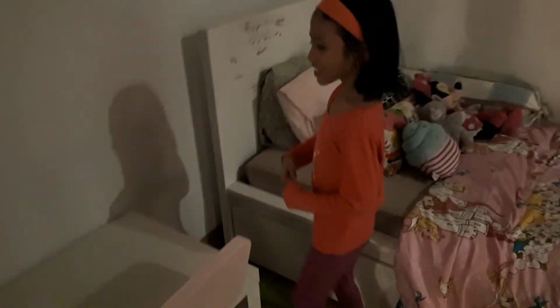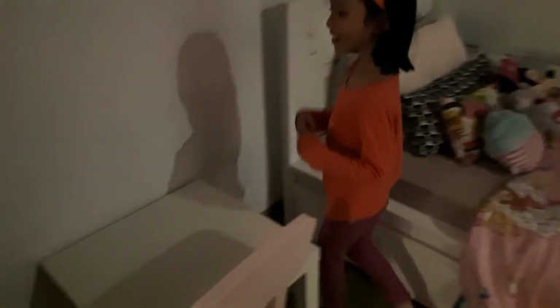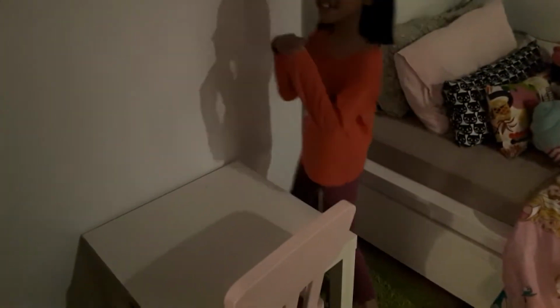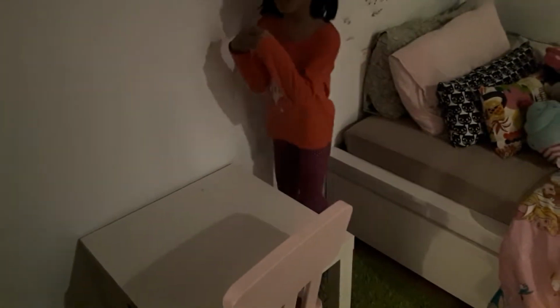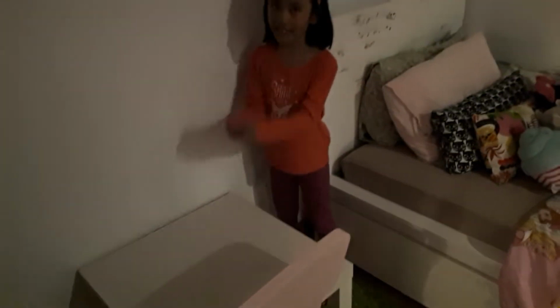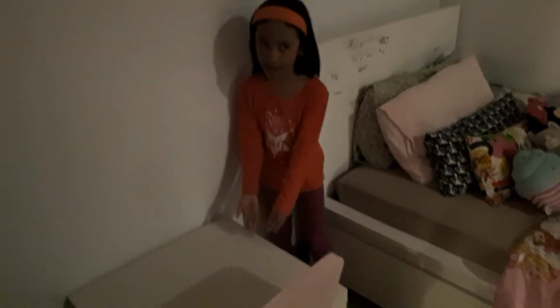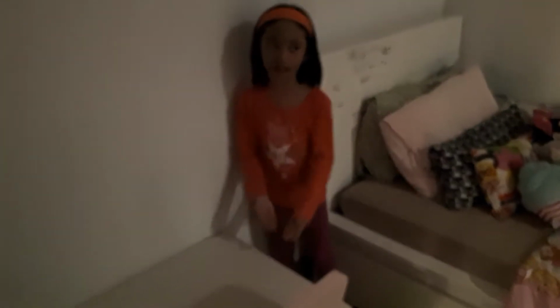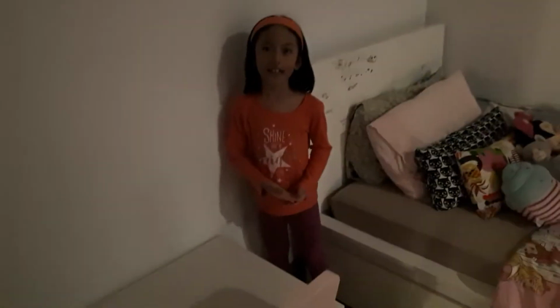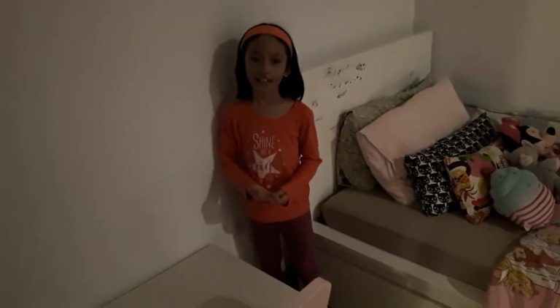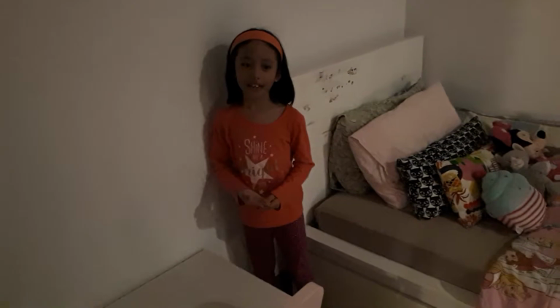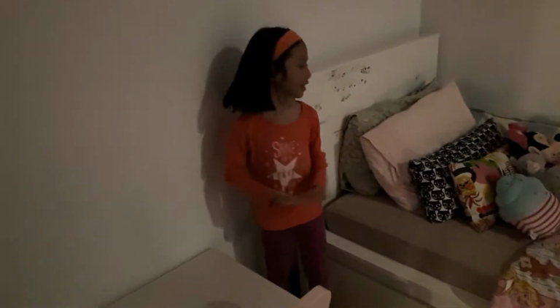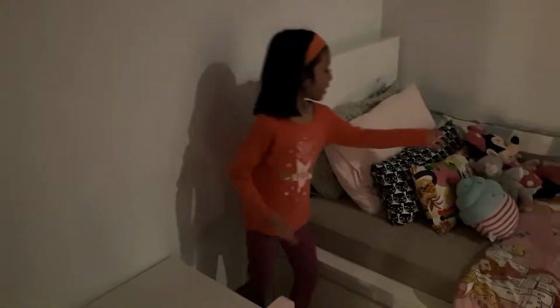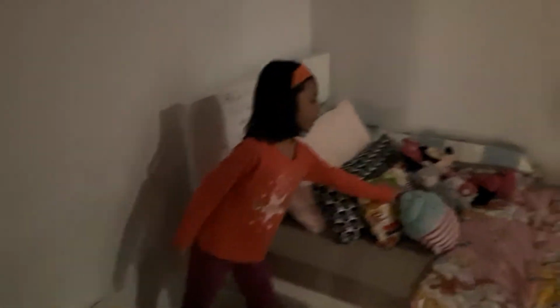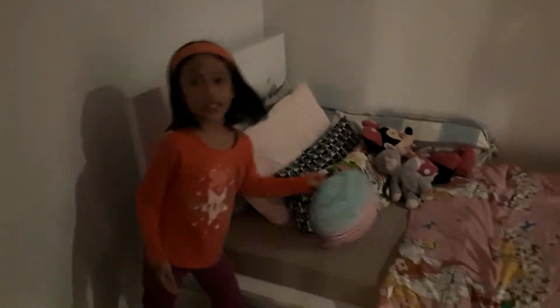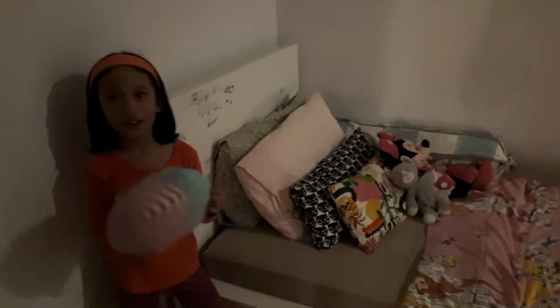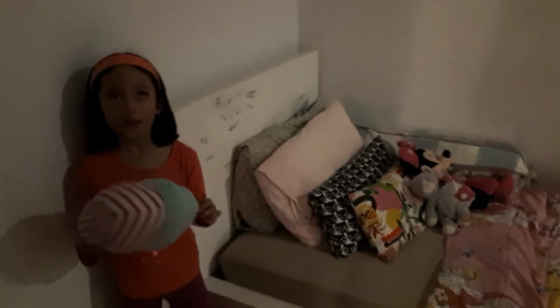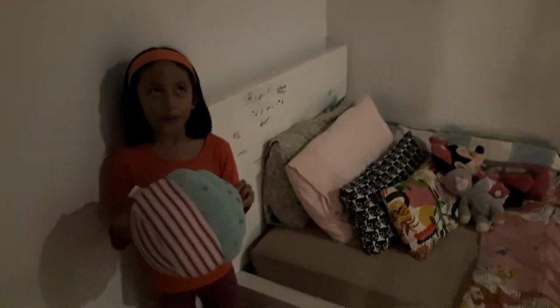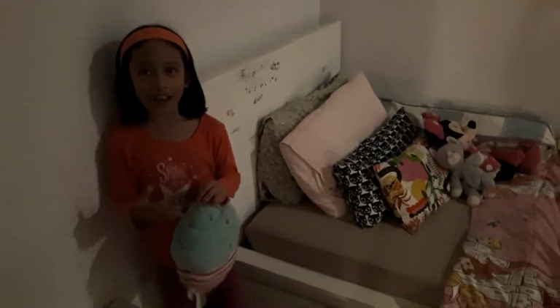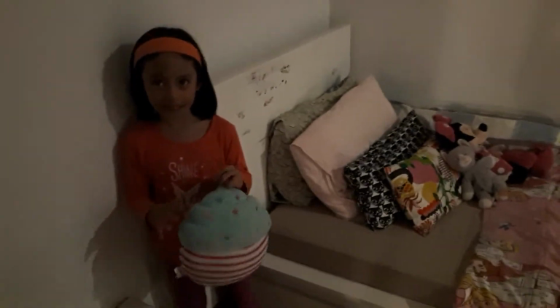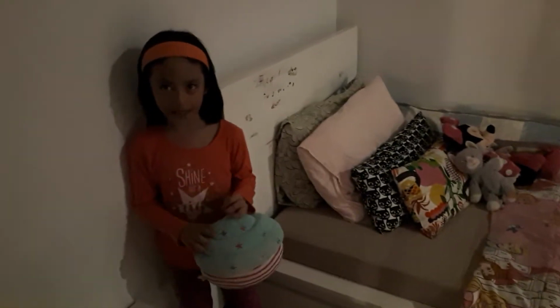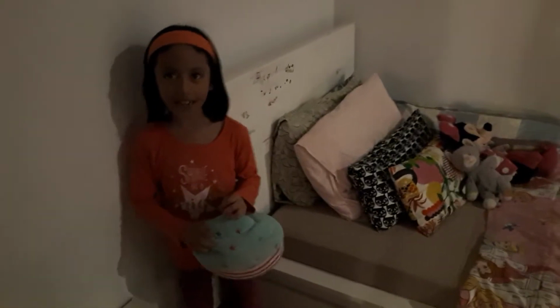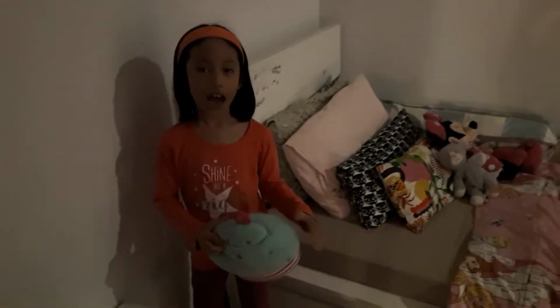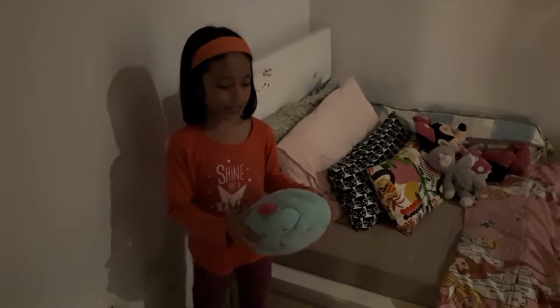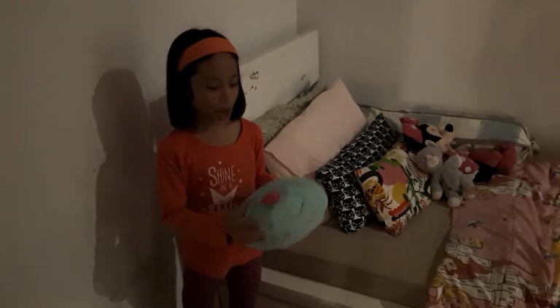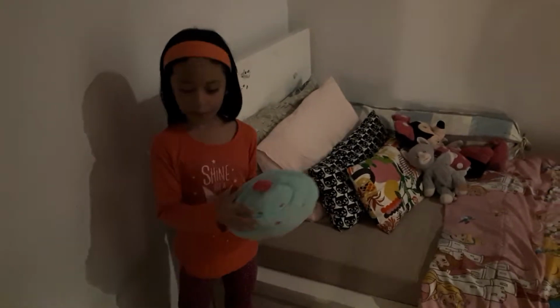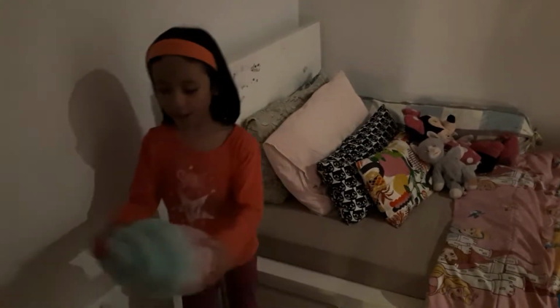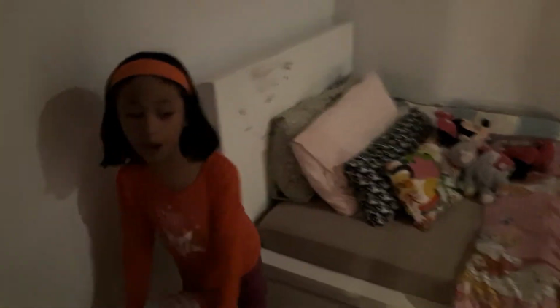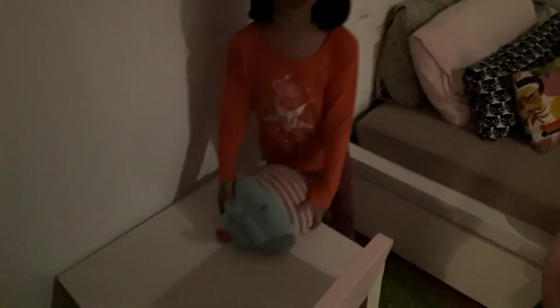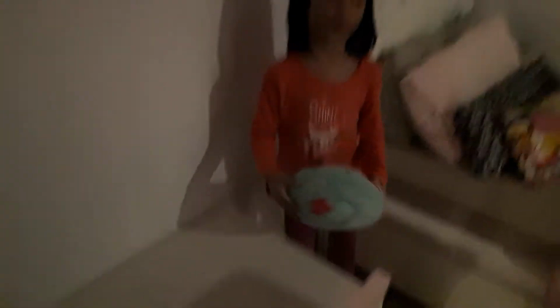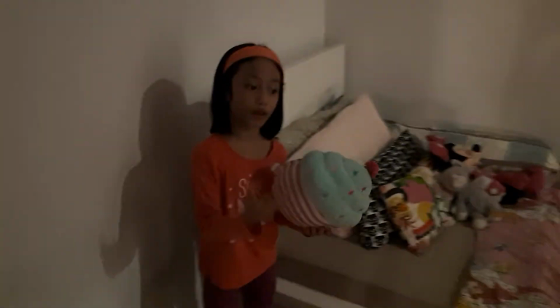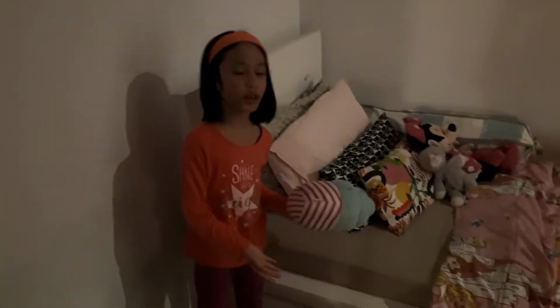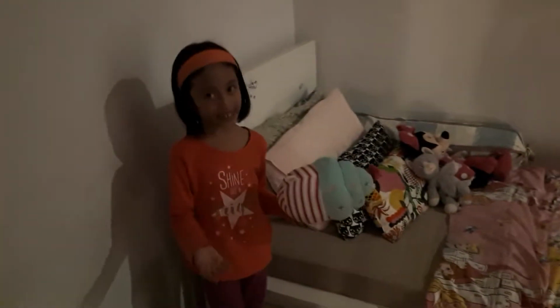So here is my table. When I'm sleeping, I just put my pillows here because I don't want to put them on the floor.